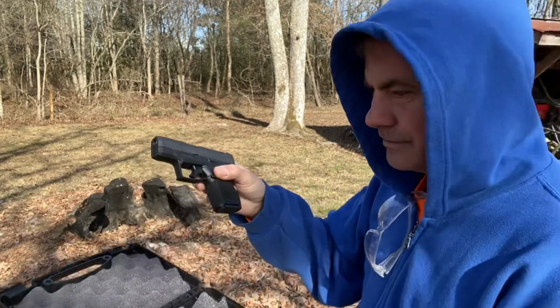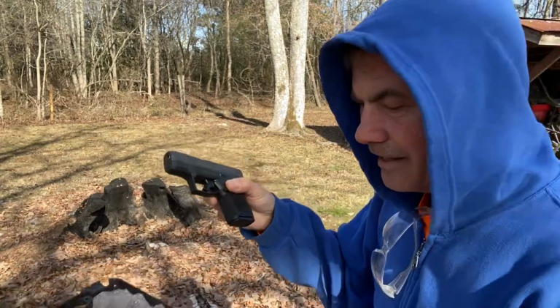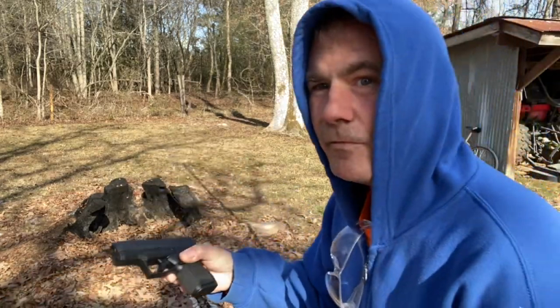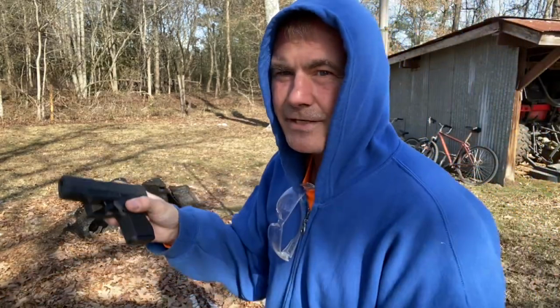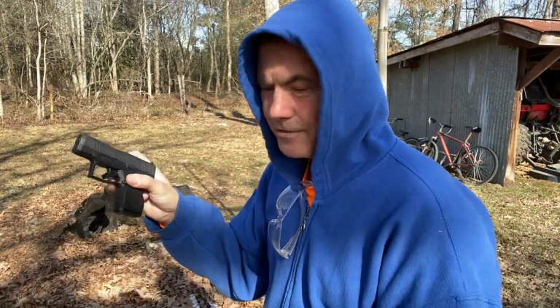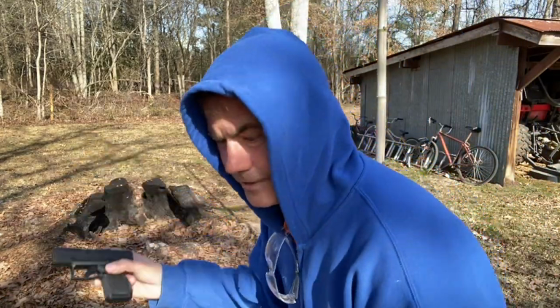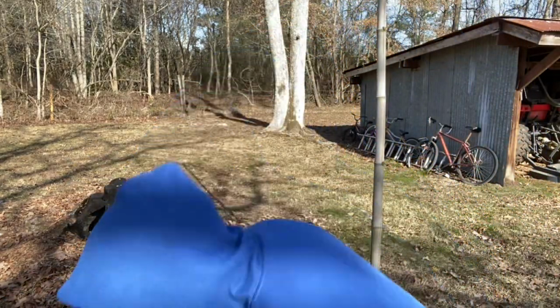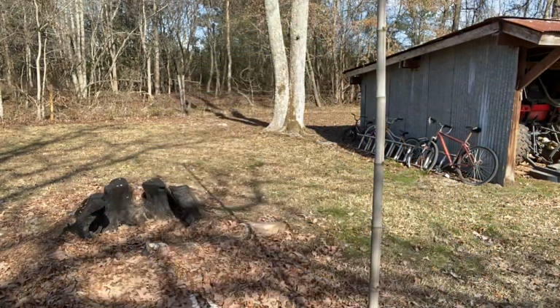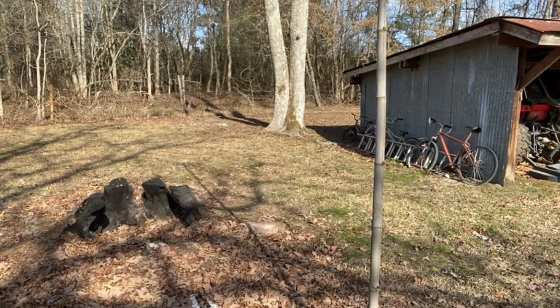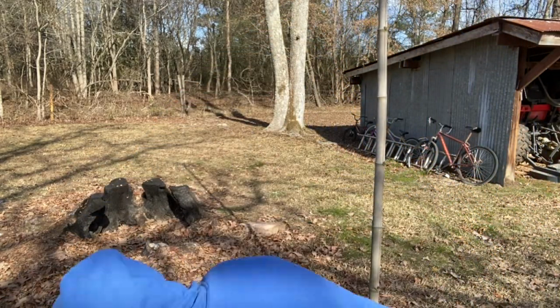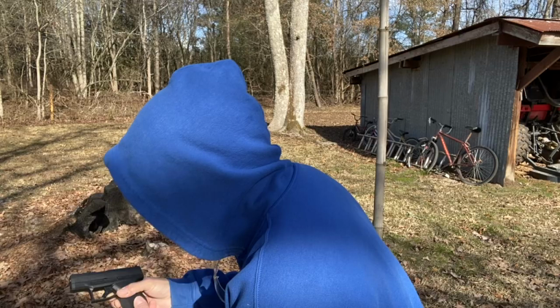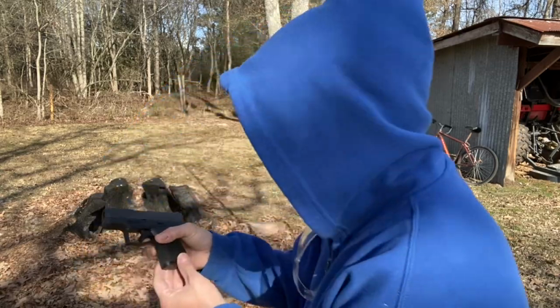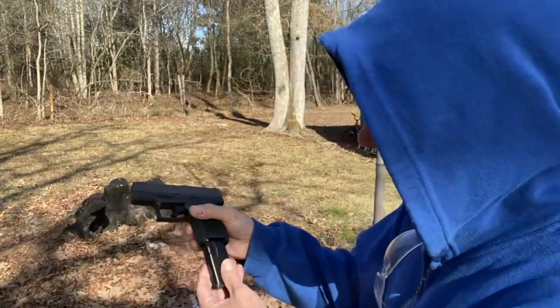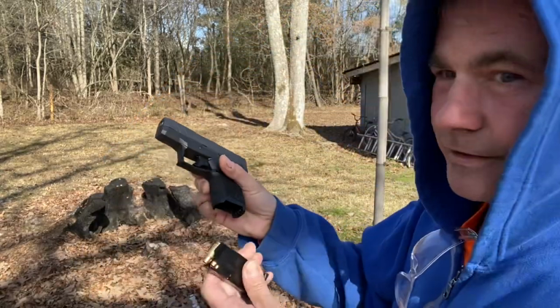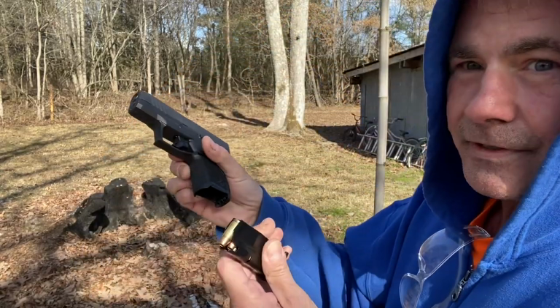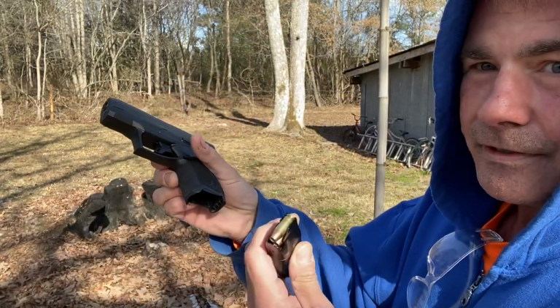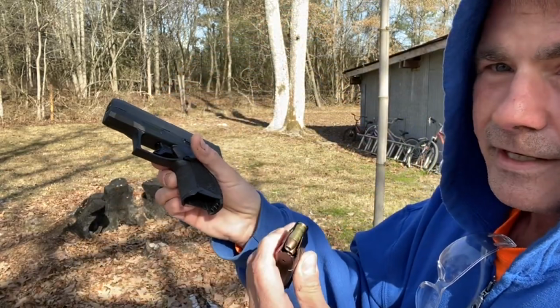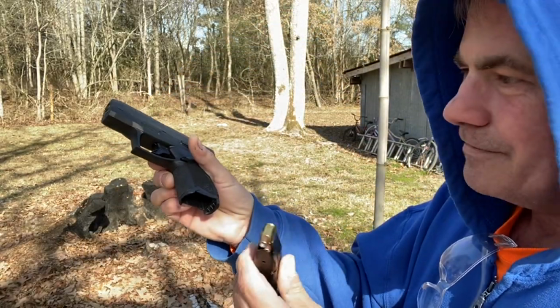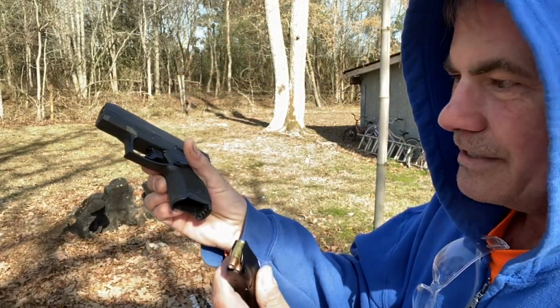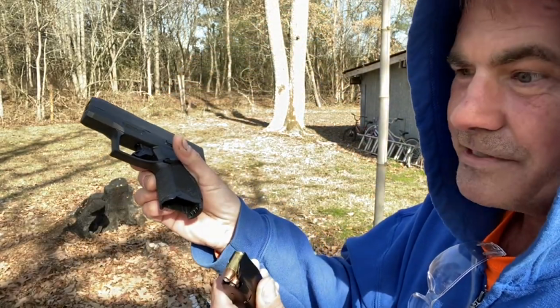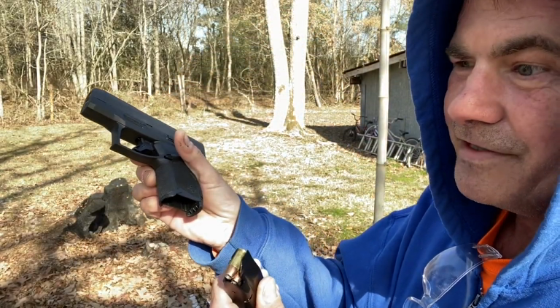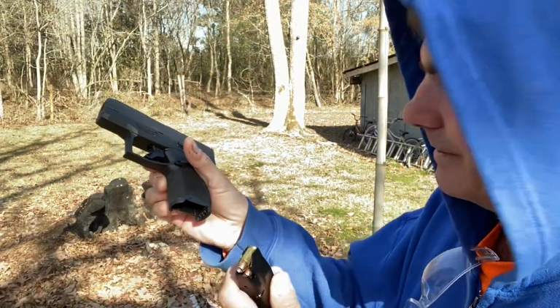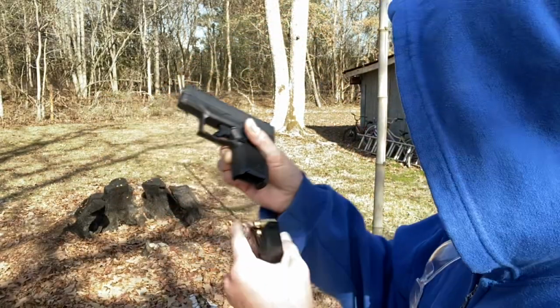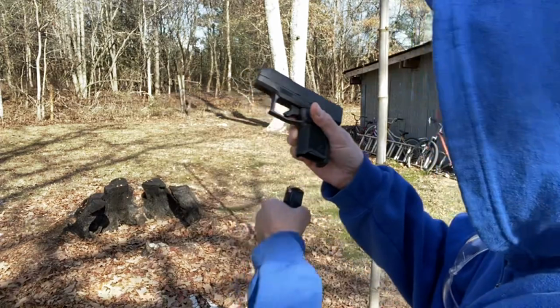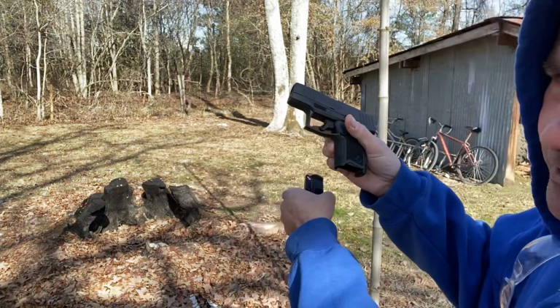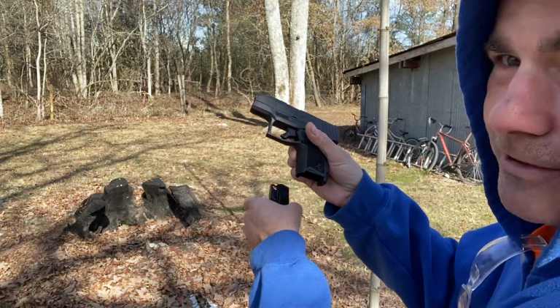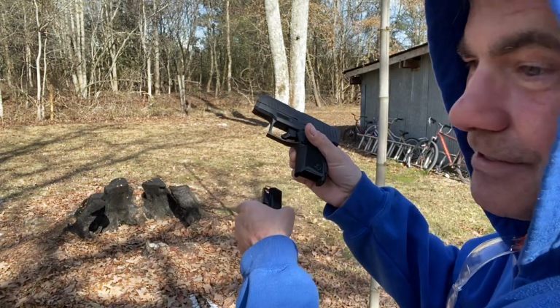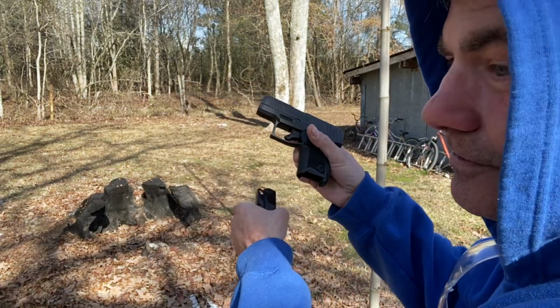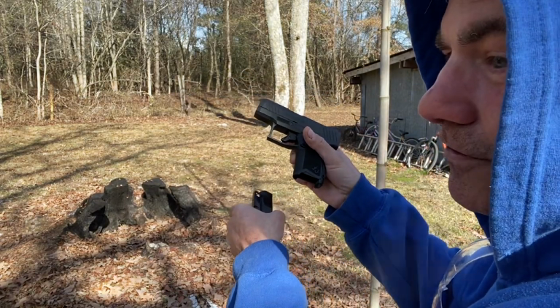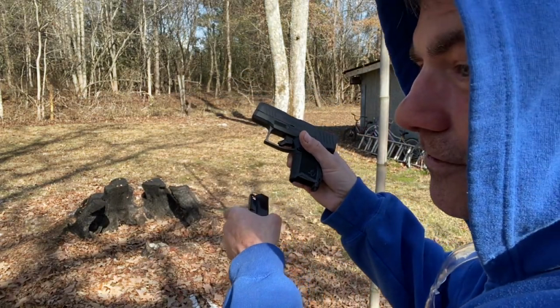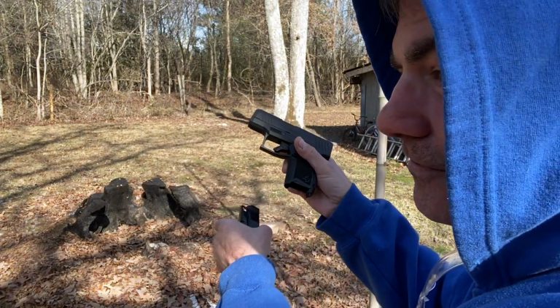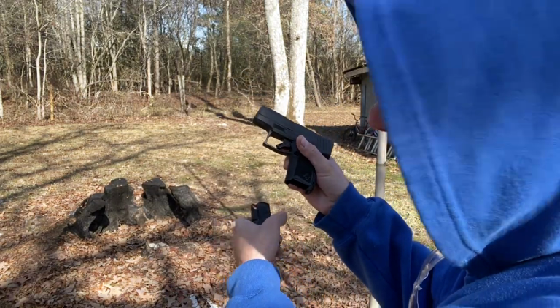So I have one magazine loaded already, and I'm going to see how this thing feels. I'm just going to shoot down here at this stump because it's too damn cold to go out to the range today.